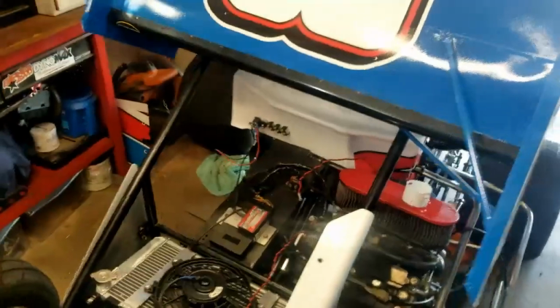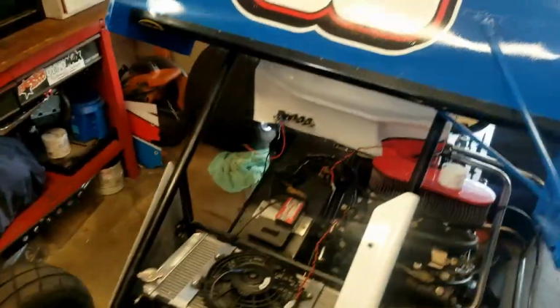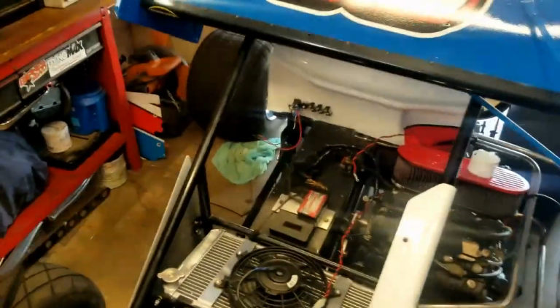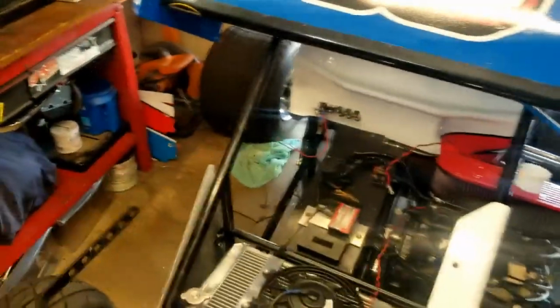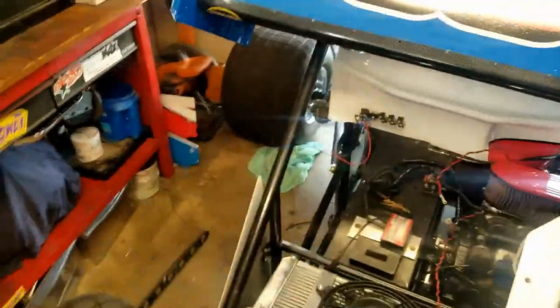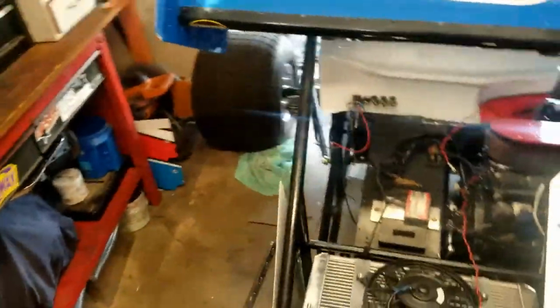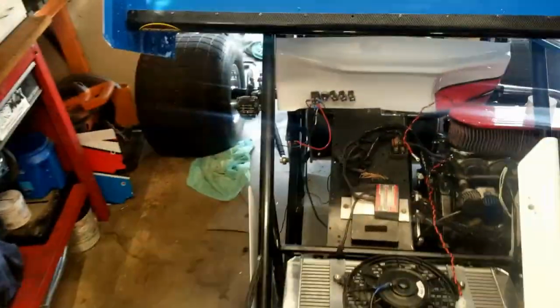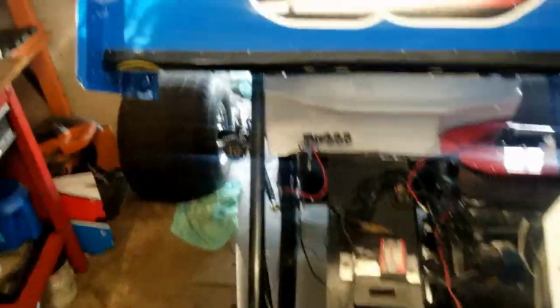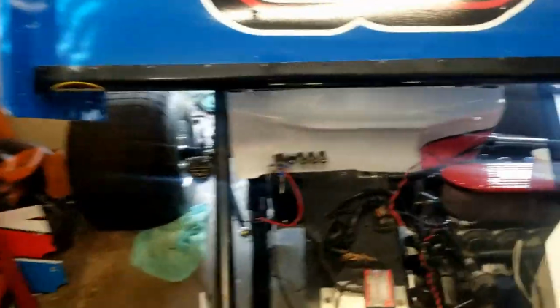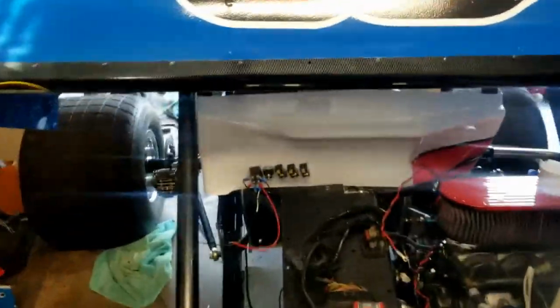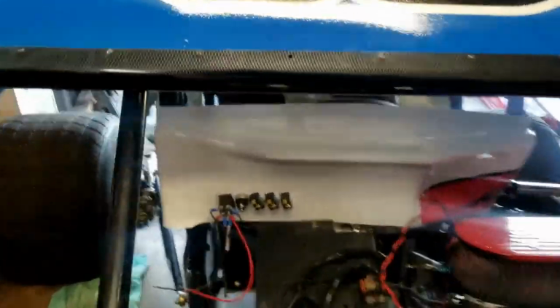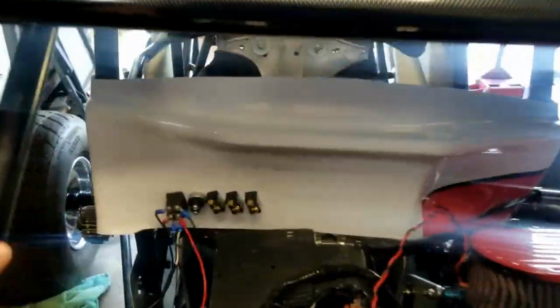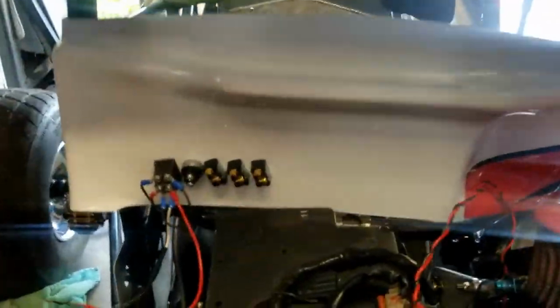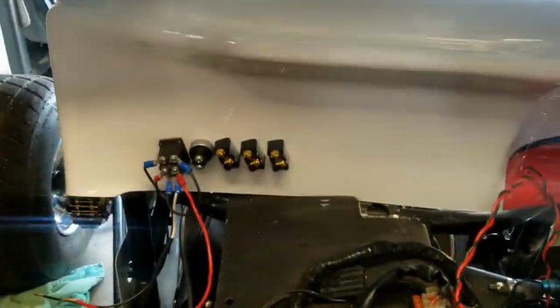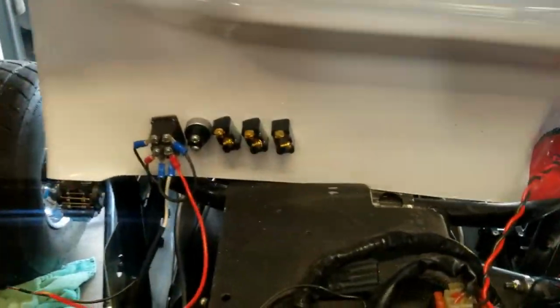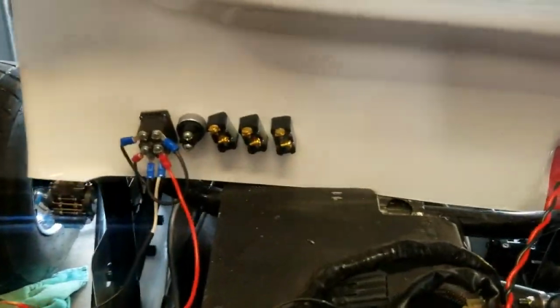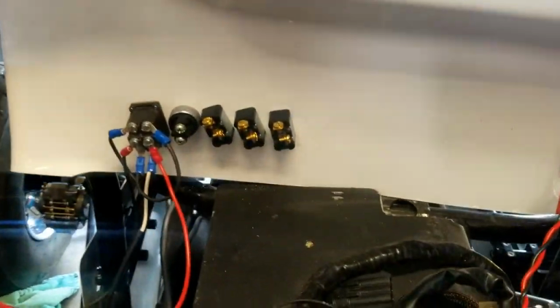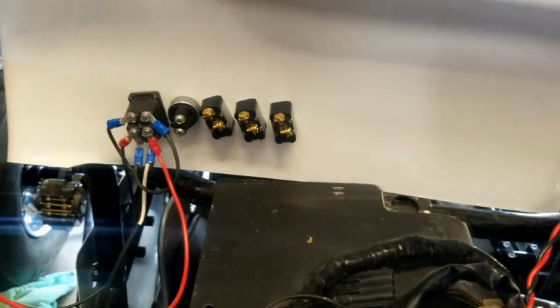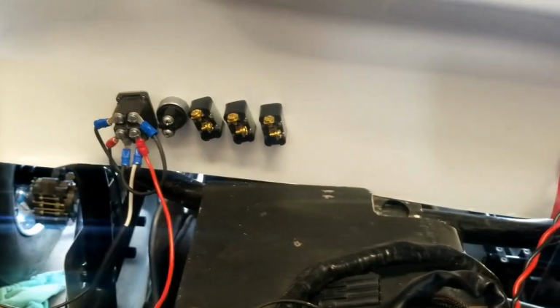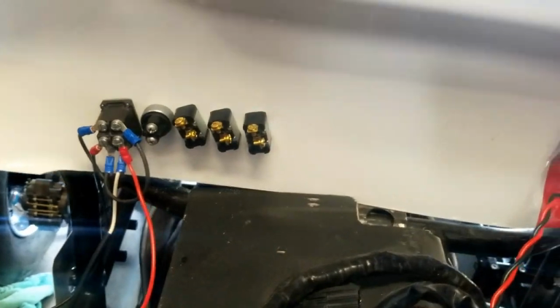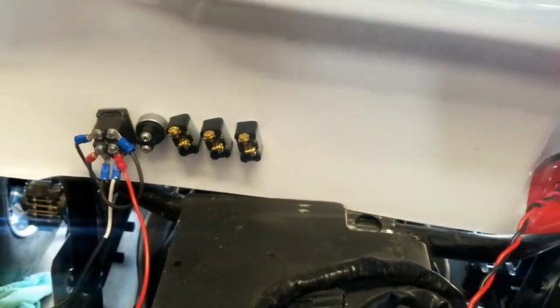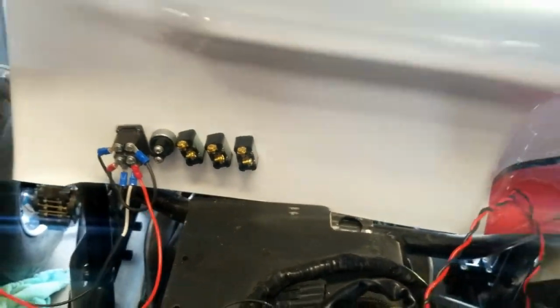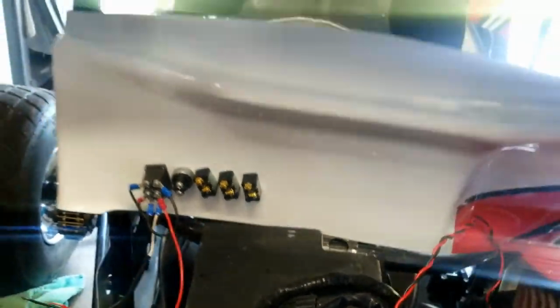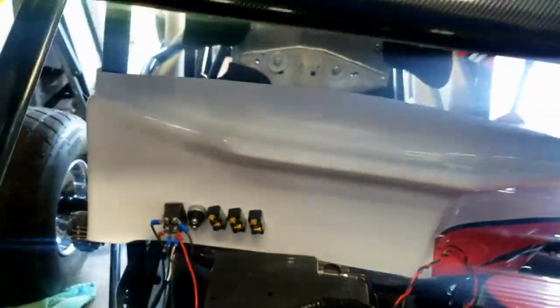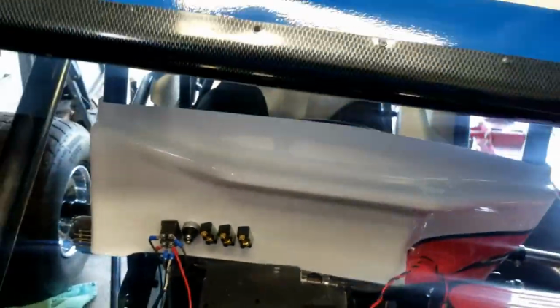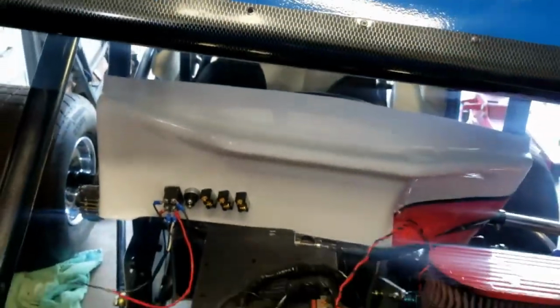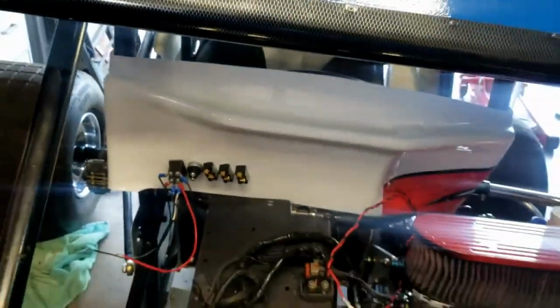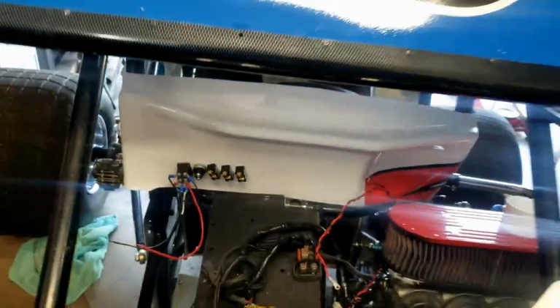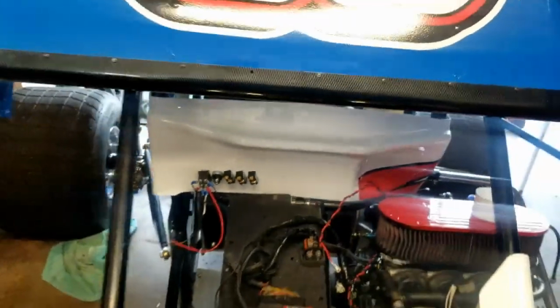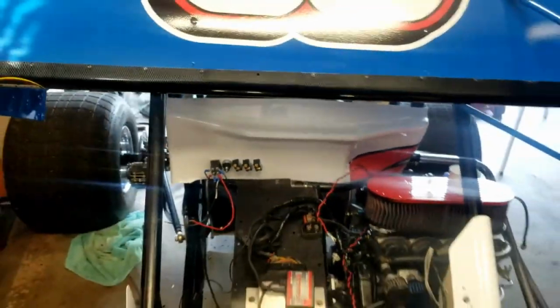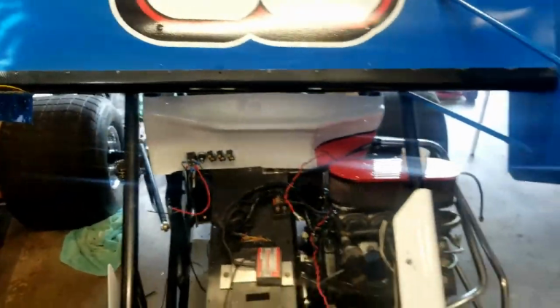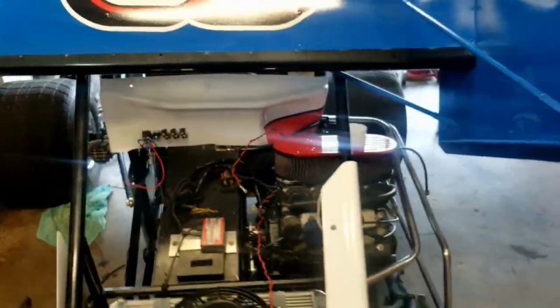In the car, I went through and mounted my switches. I got my ignition, my fuel pump, my fan, my starter, and then my wing adjuster.